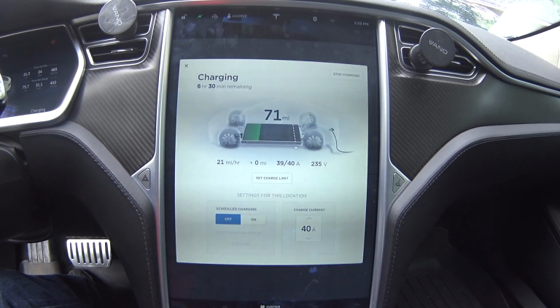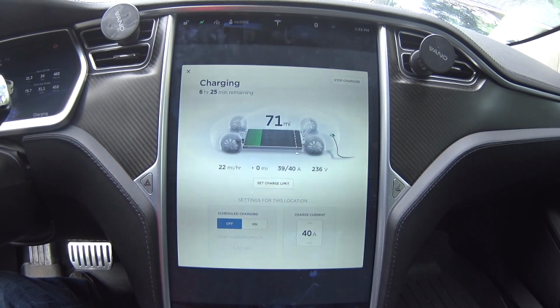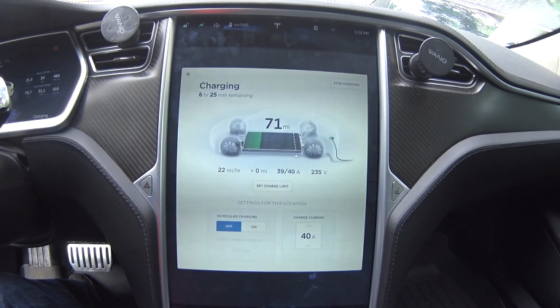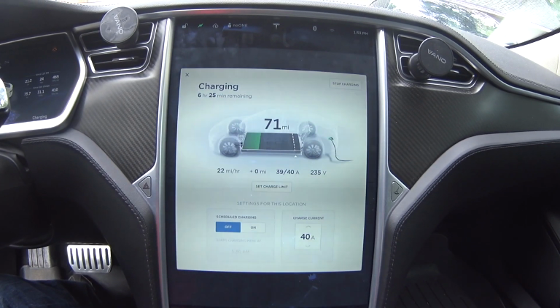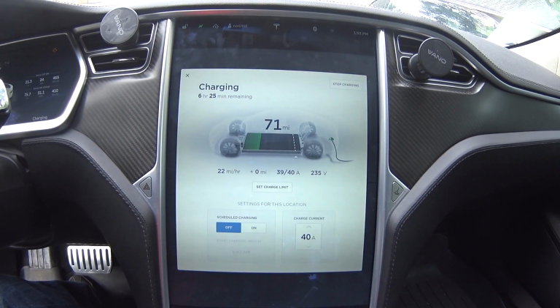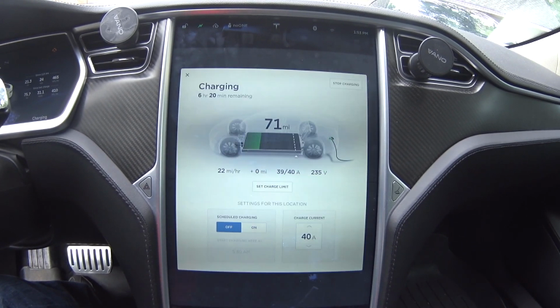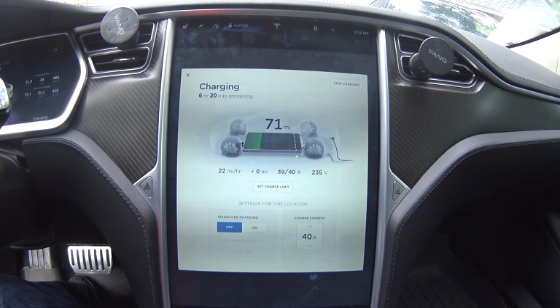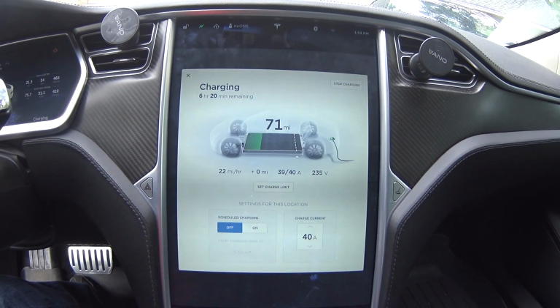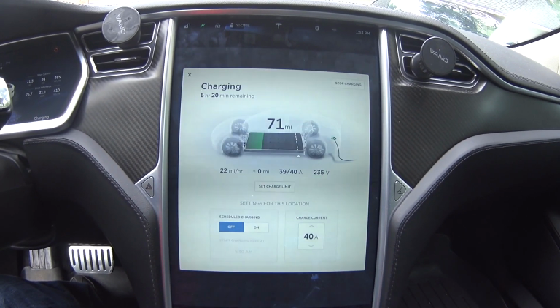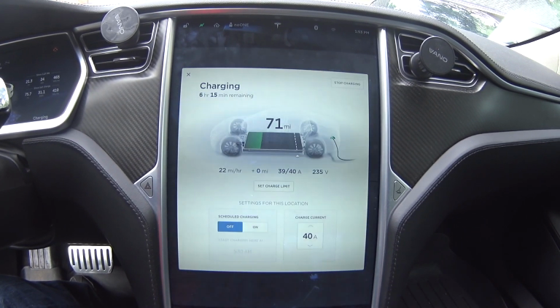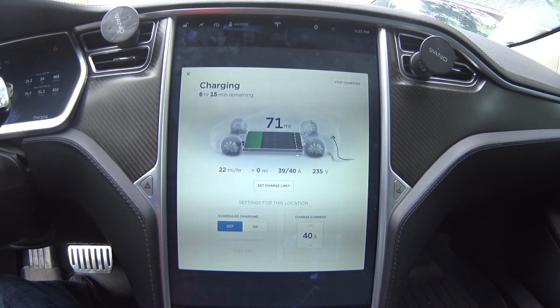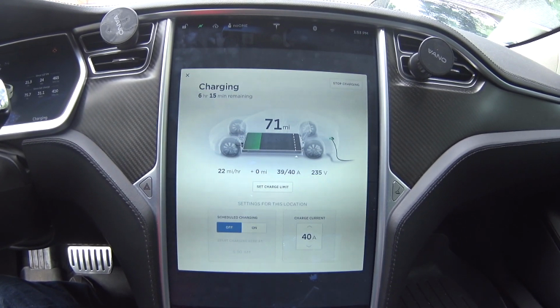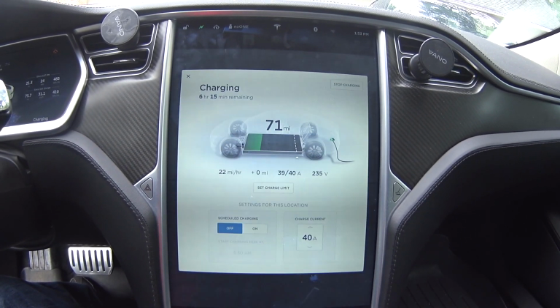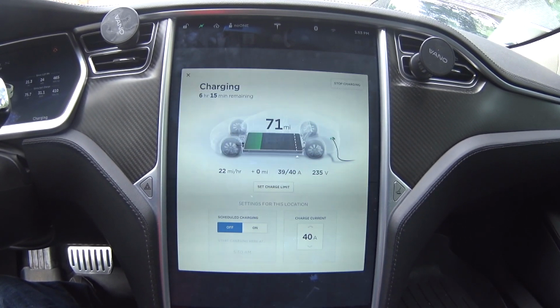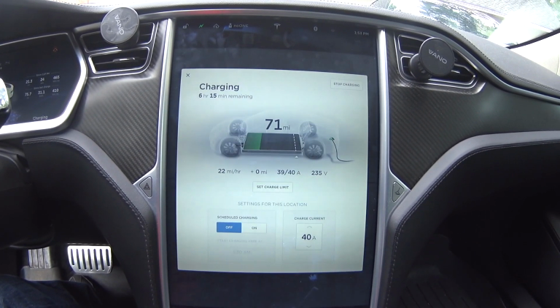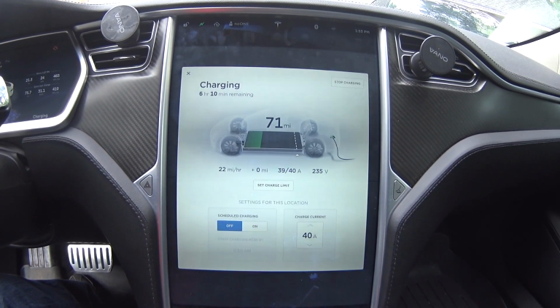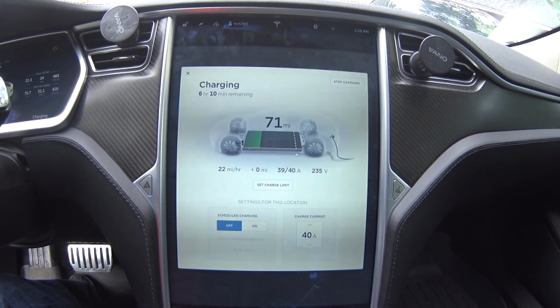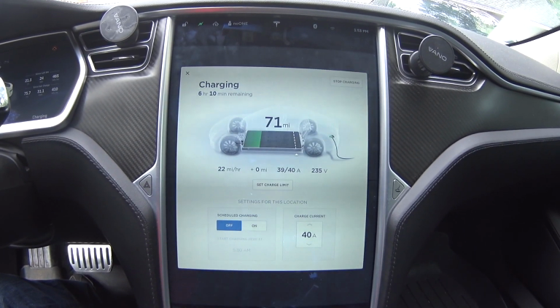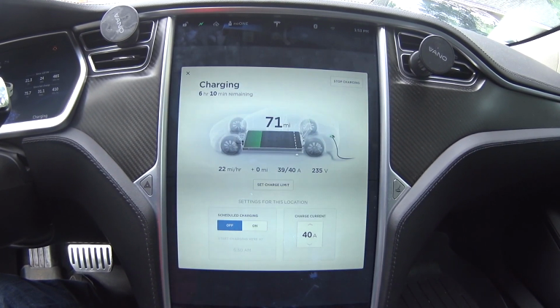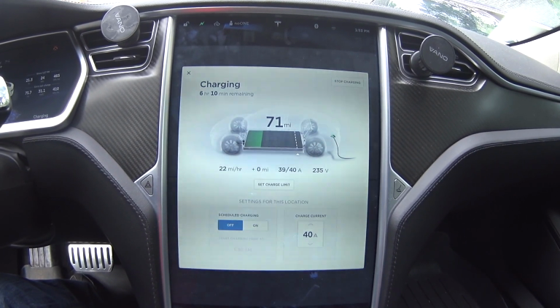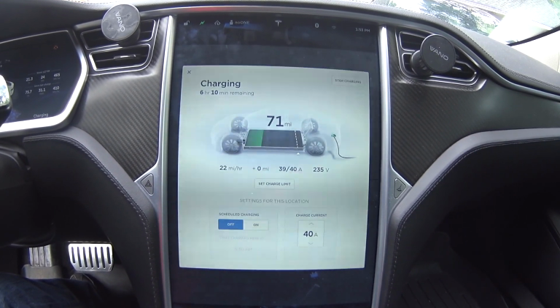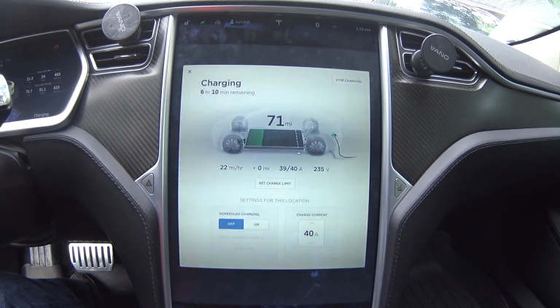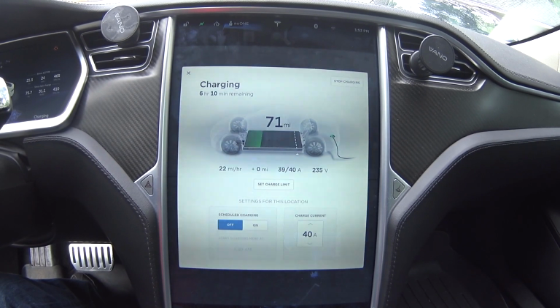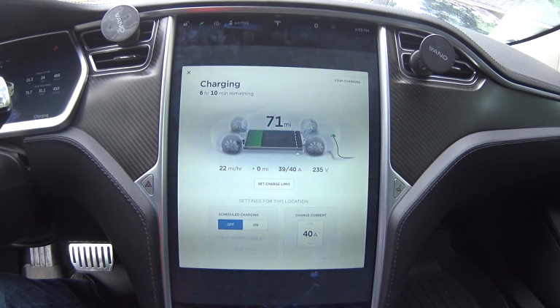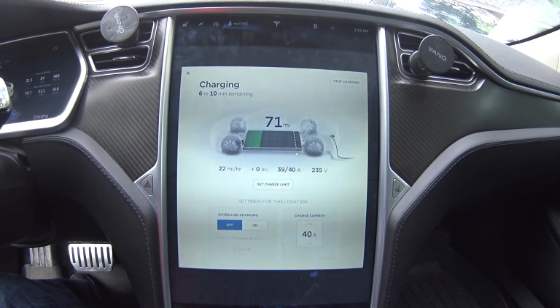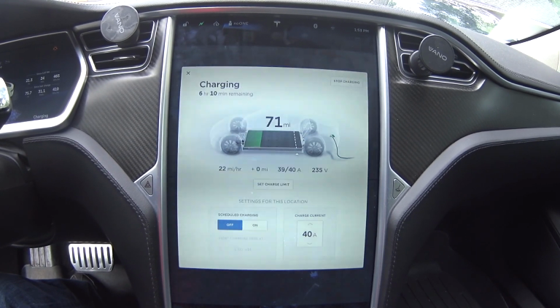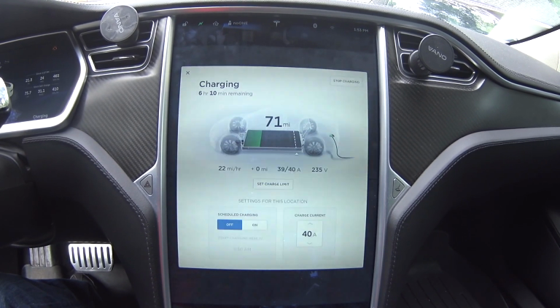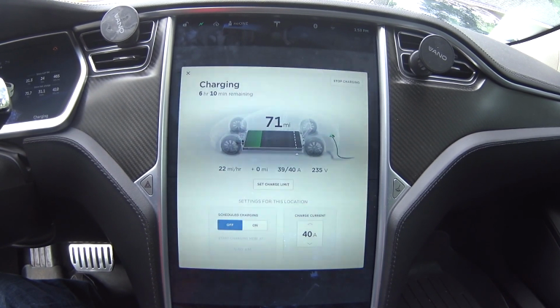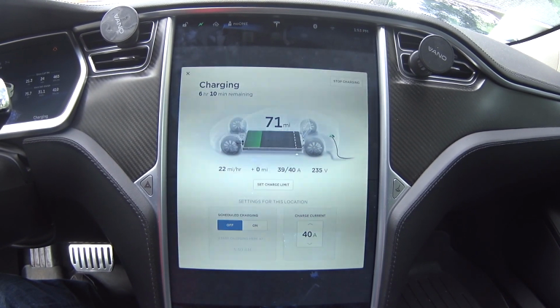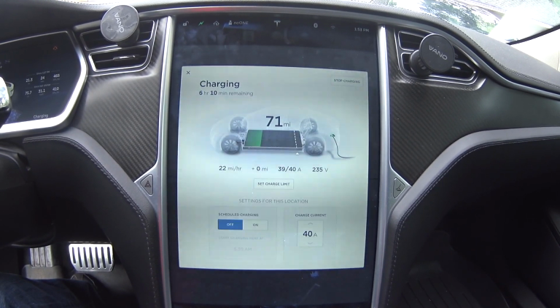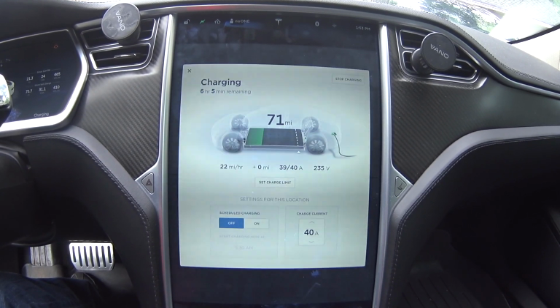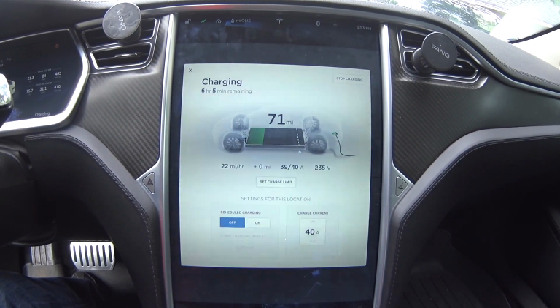Overall I like the new charging interface and I like the presets. I think they did a great job with that.